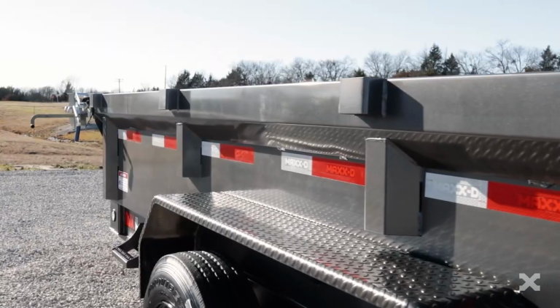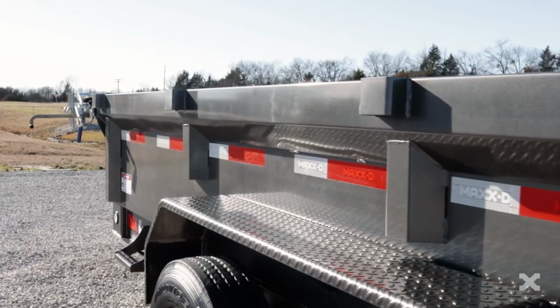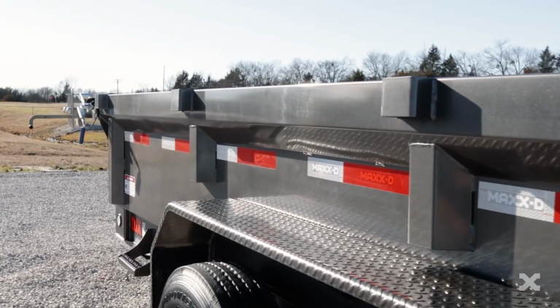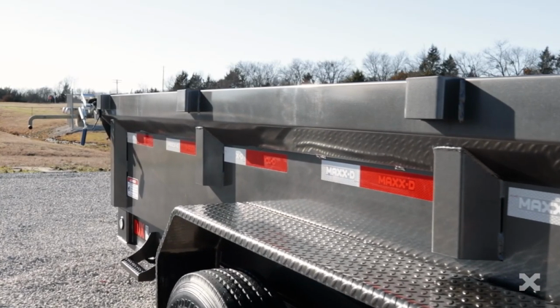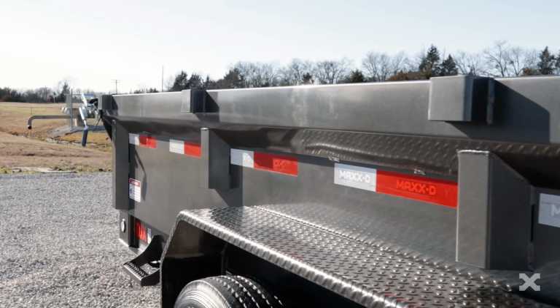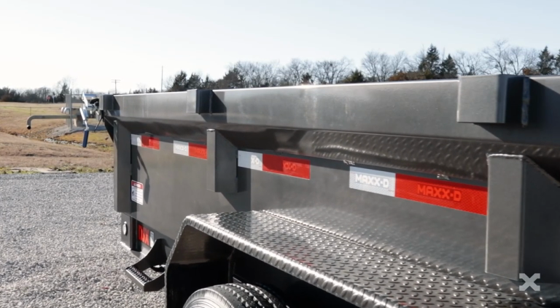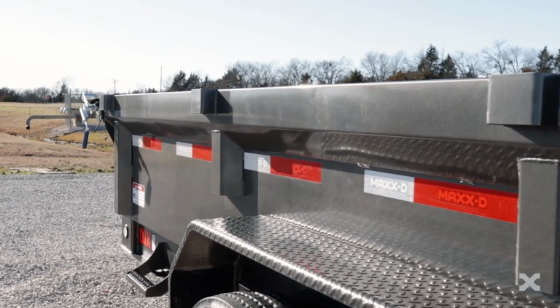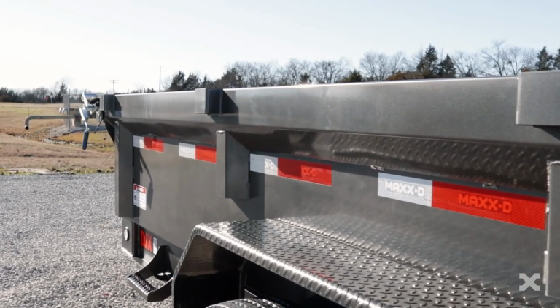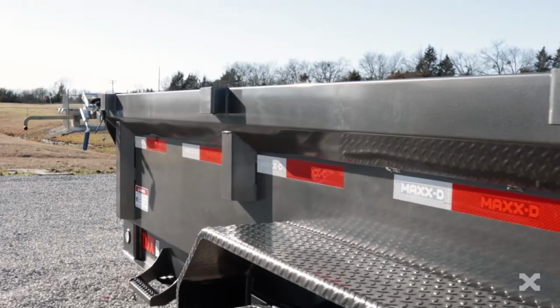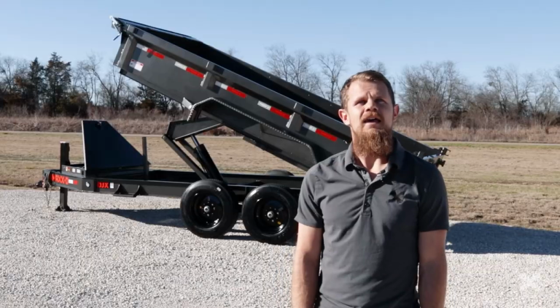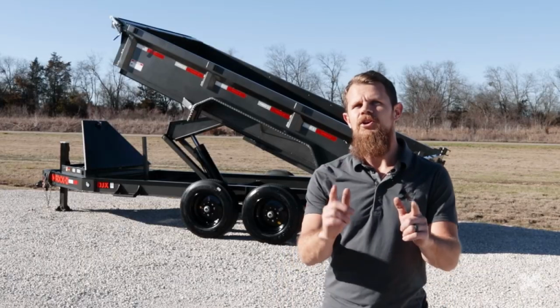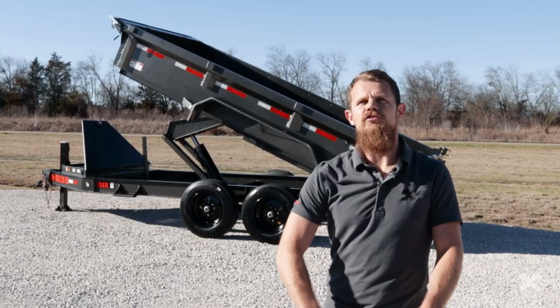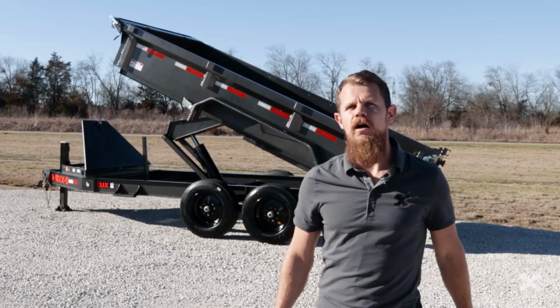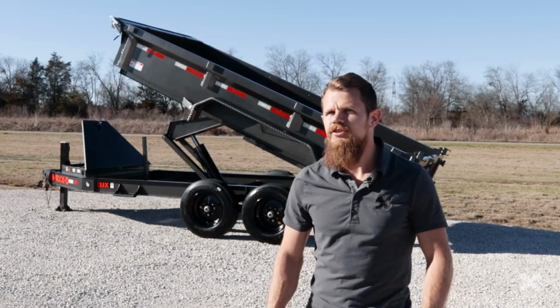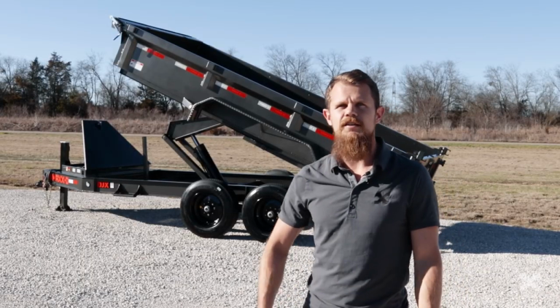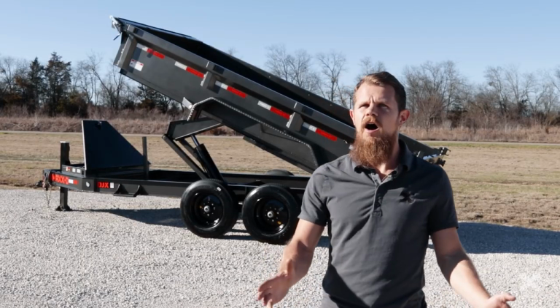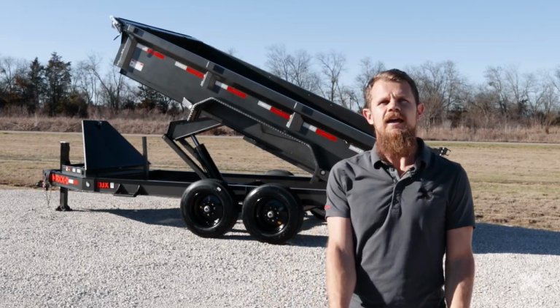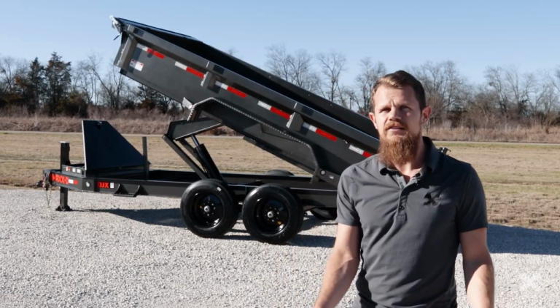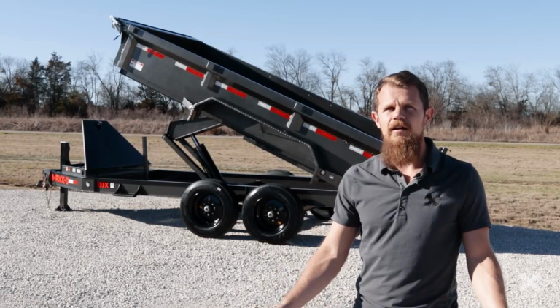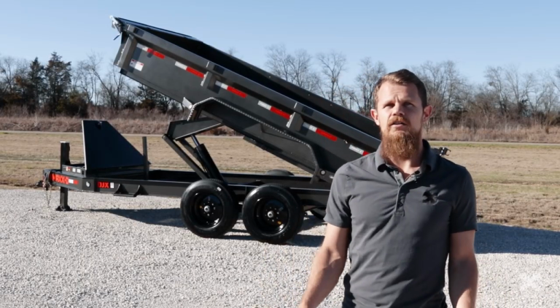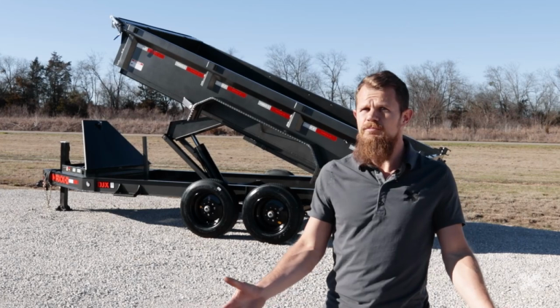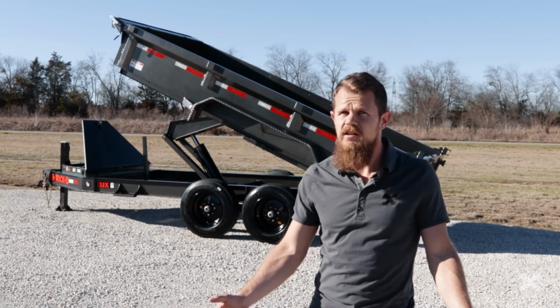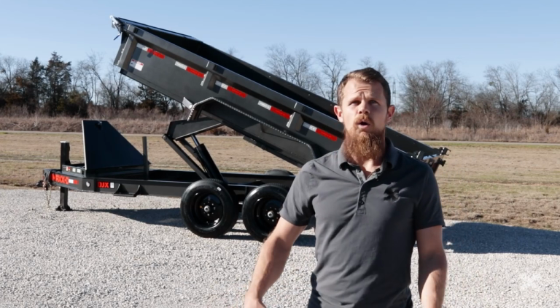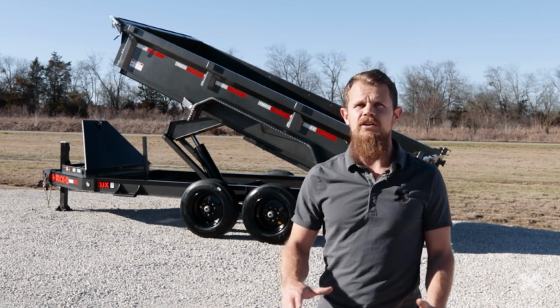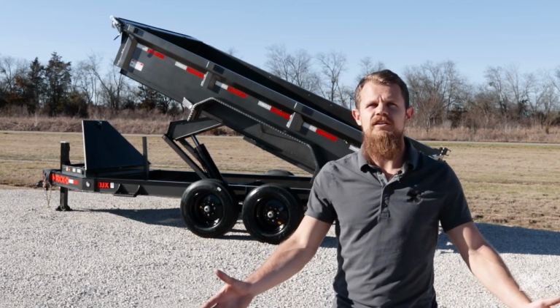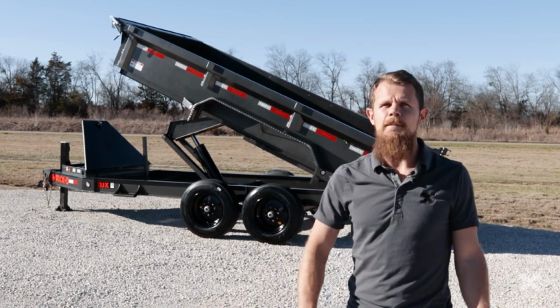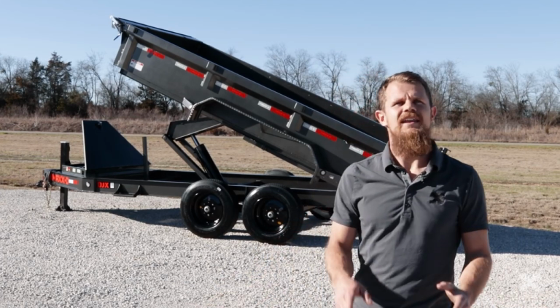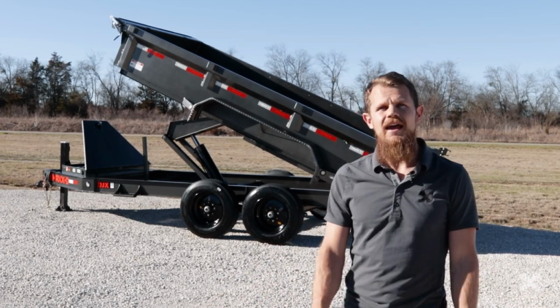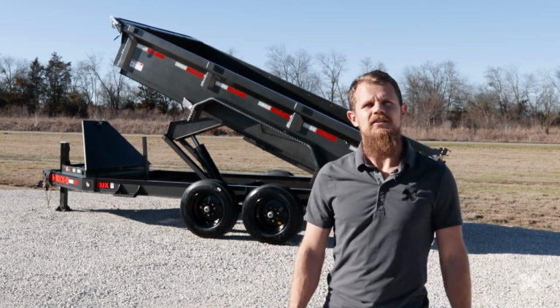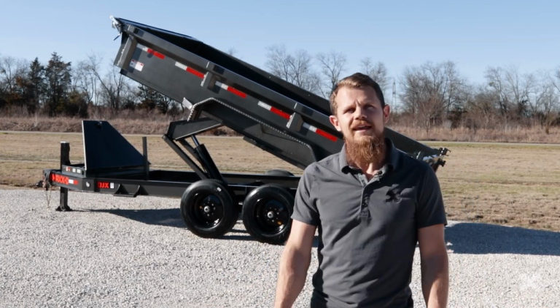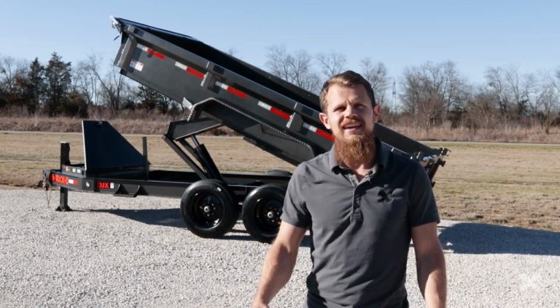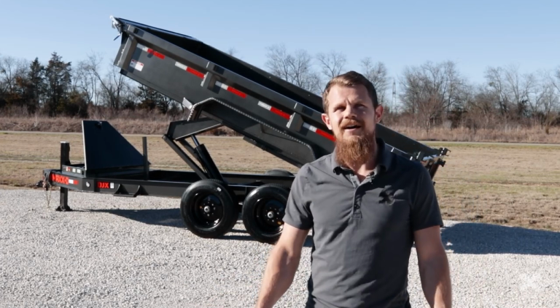The rear bumper has LED lights and houses 7 foot slide-in ramps for loading and hauling your equipment. The DJX is finished with our premium 6-step powder coat paint. If you need a trailer to haul dirt, sod, an excavator, construction materials, or even trash and debris, the DJX is ready to get it done.